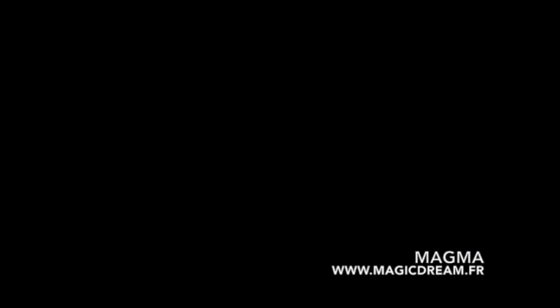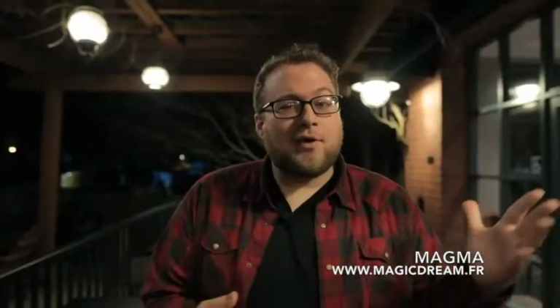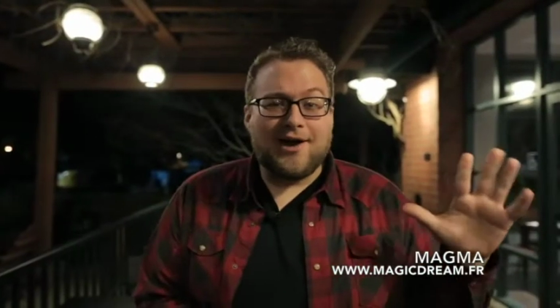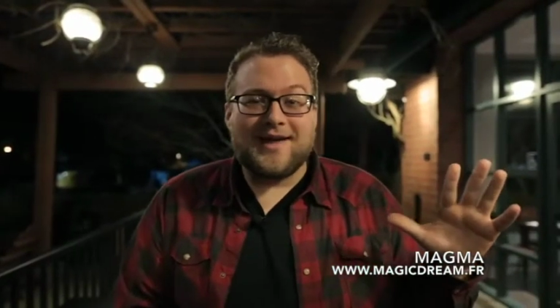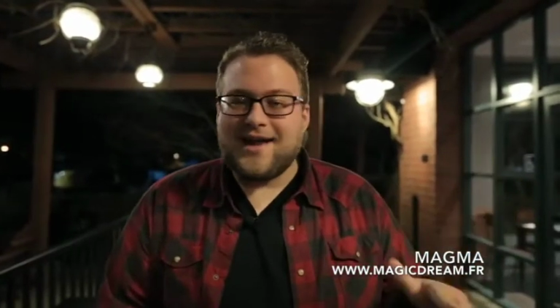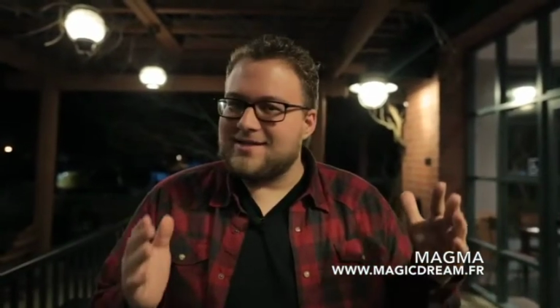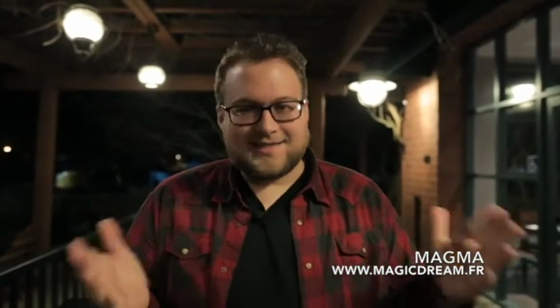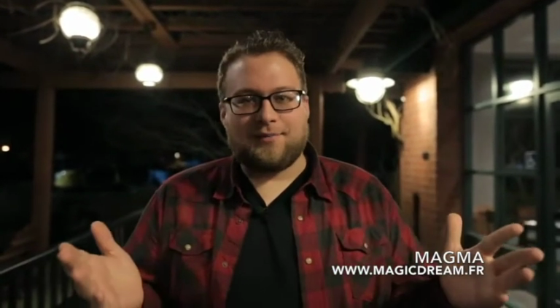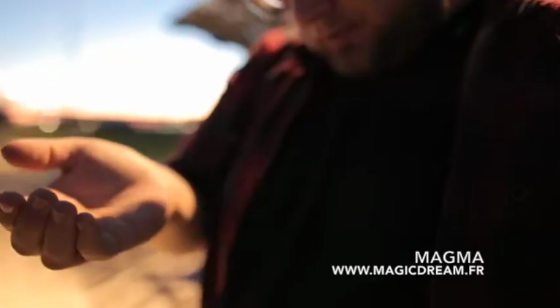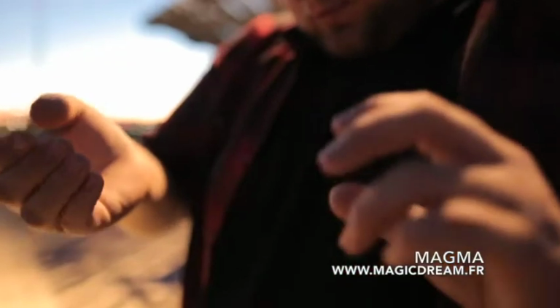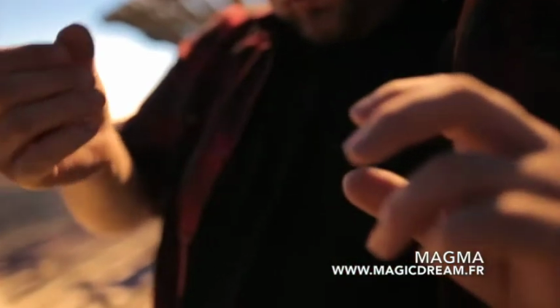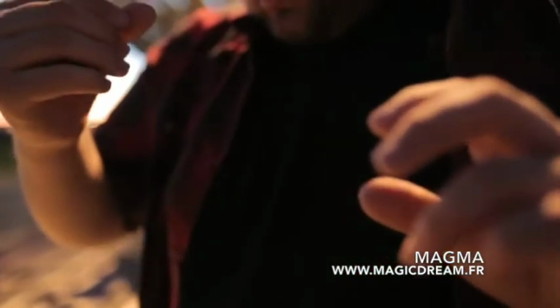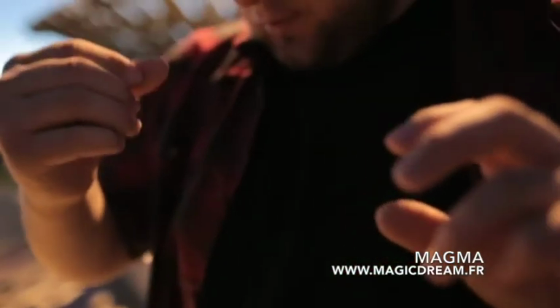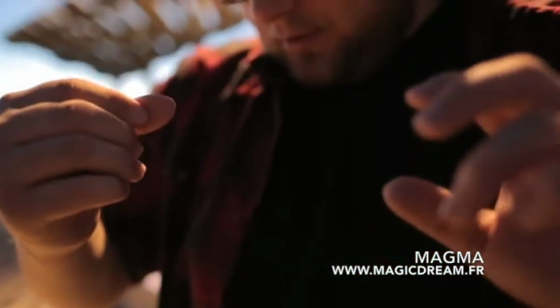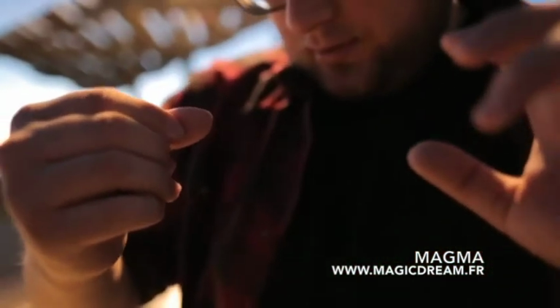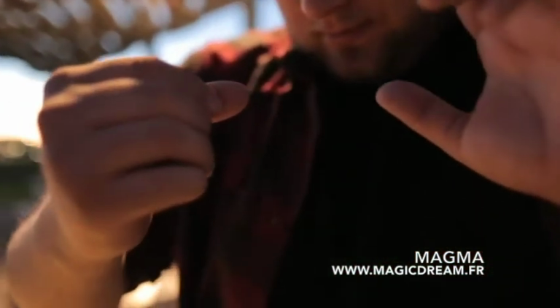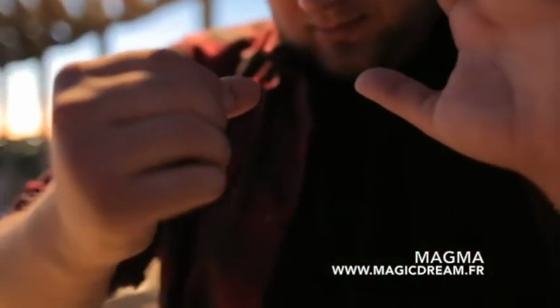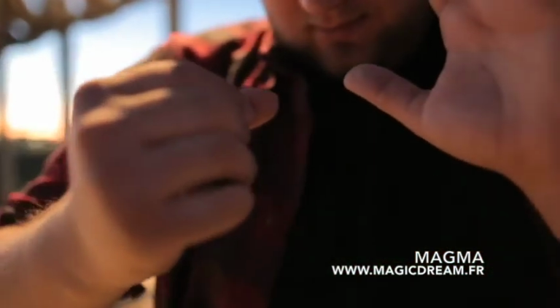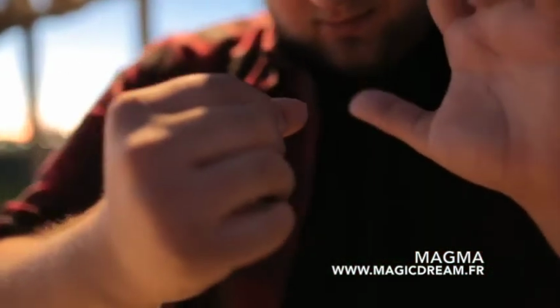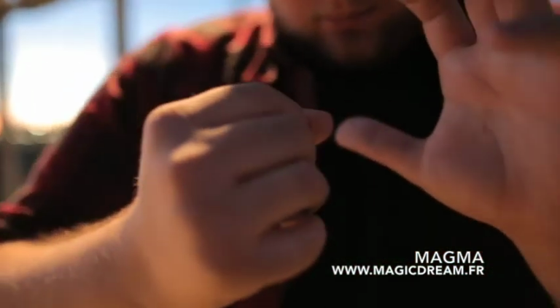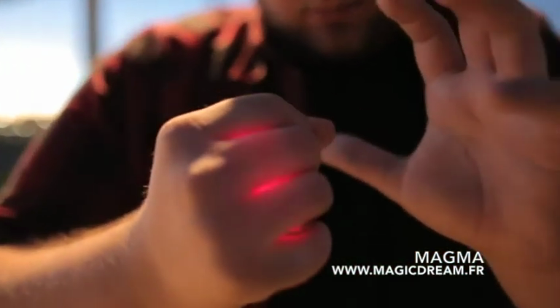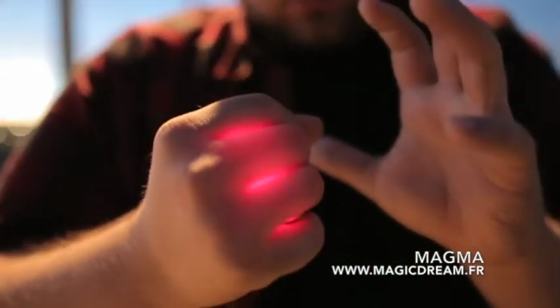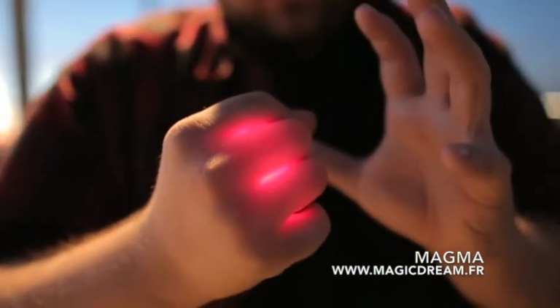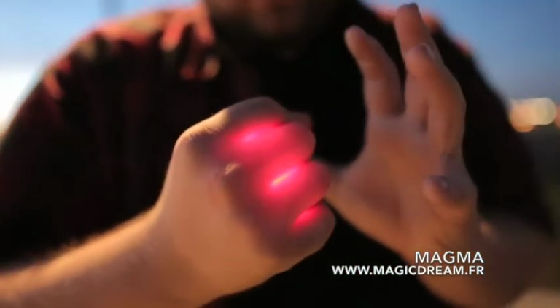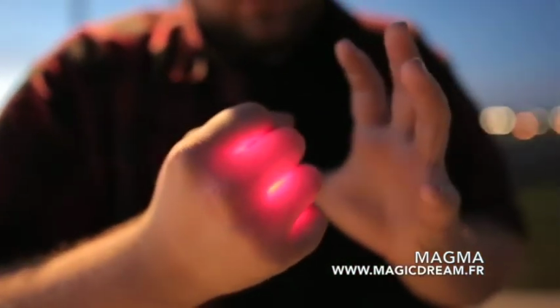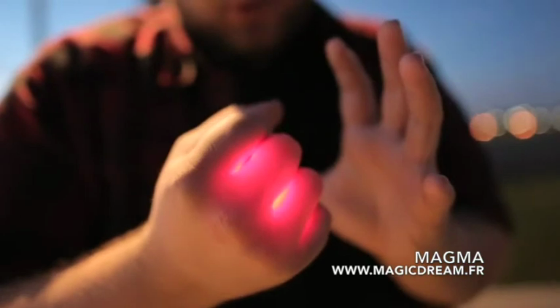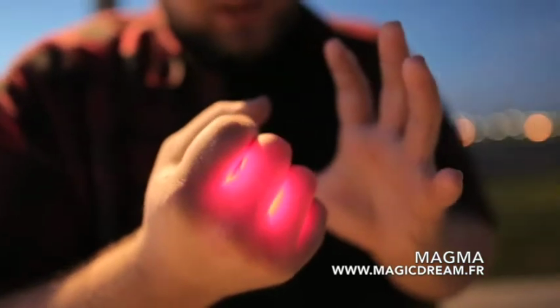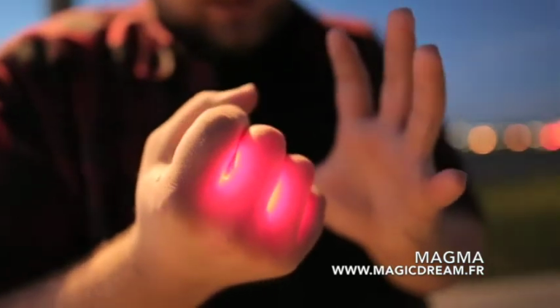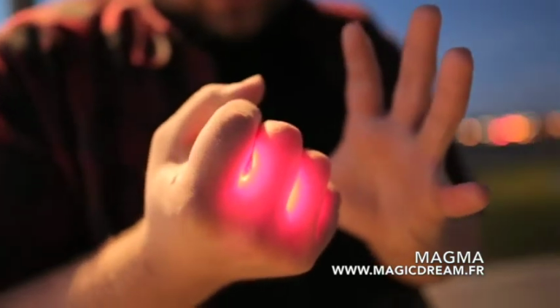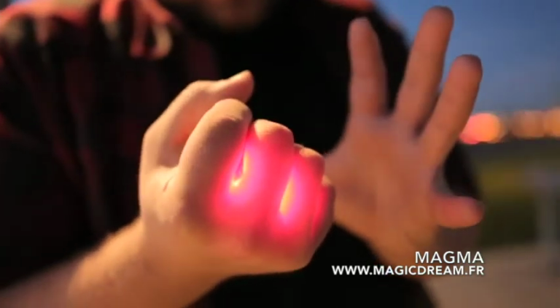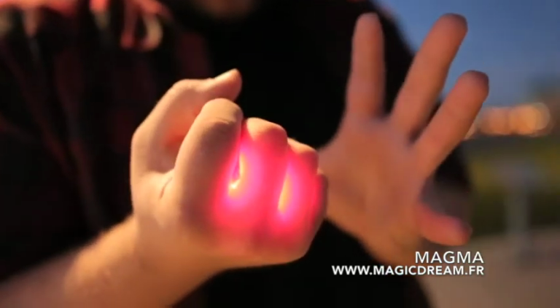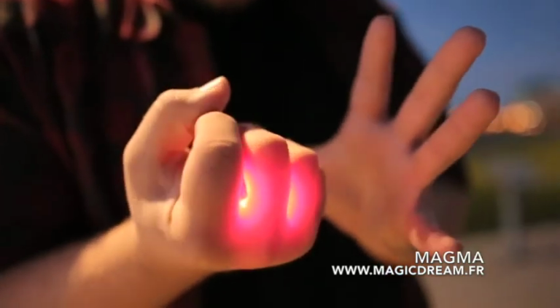Hey everyone, Kyle Merle here and this is Magma. Magma is a utility device that allows your hand to glow in a superhero-like fashion.